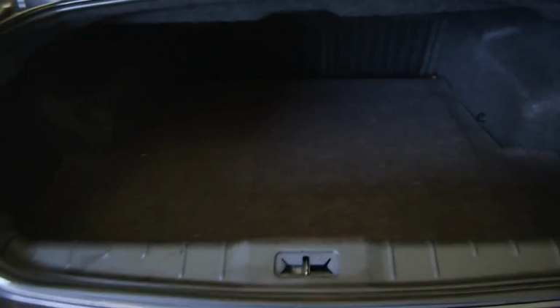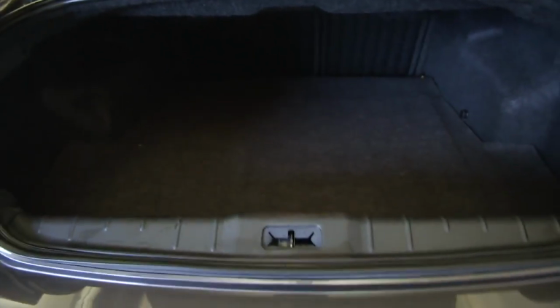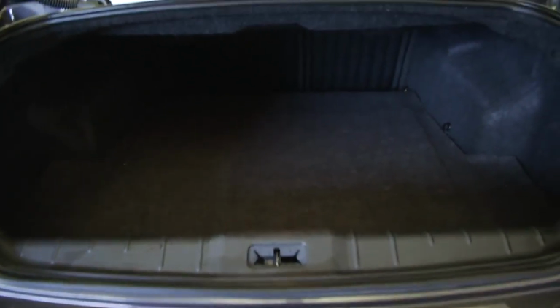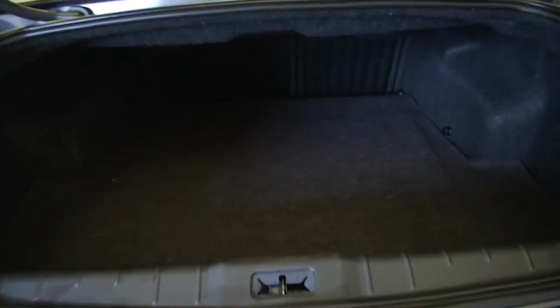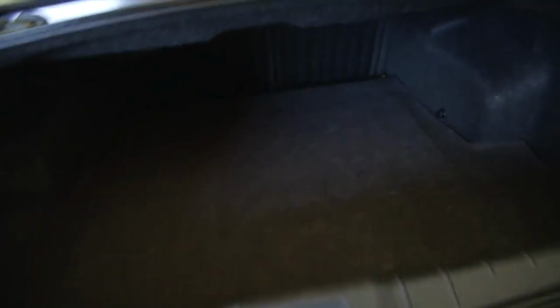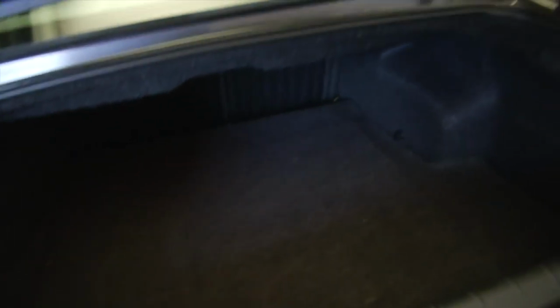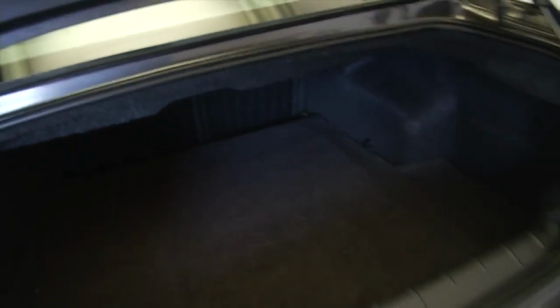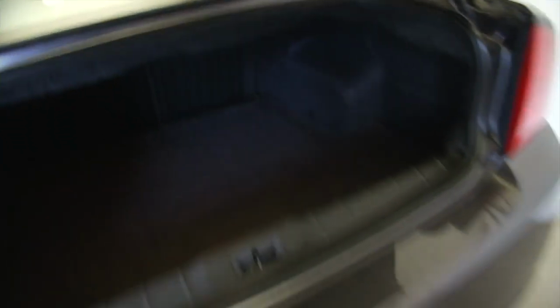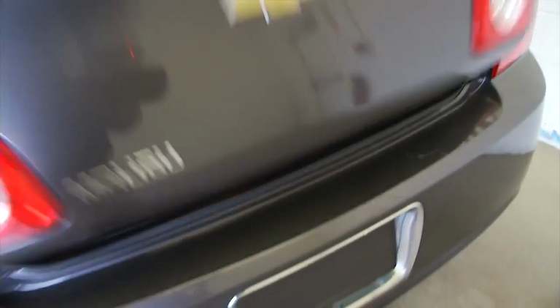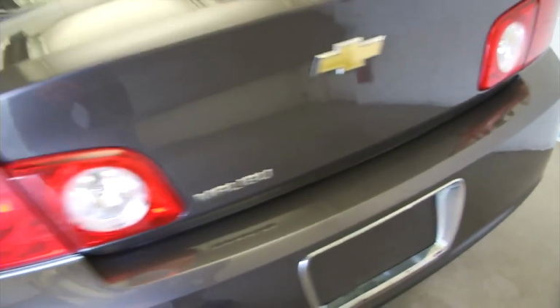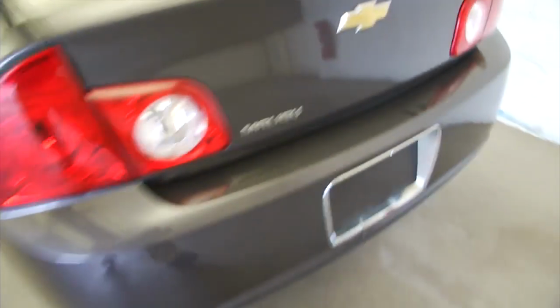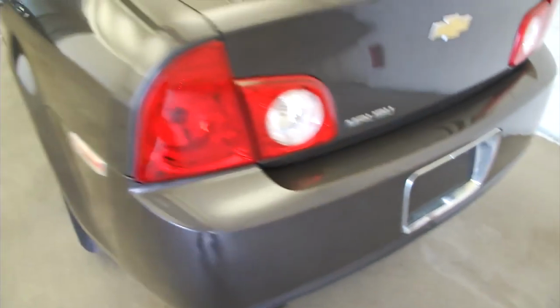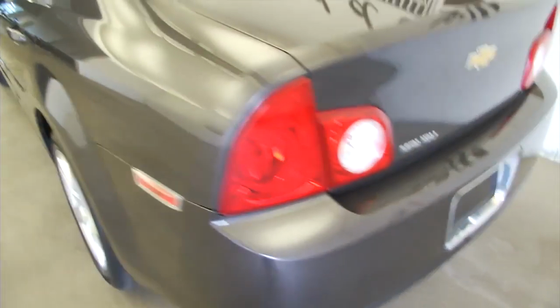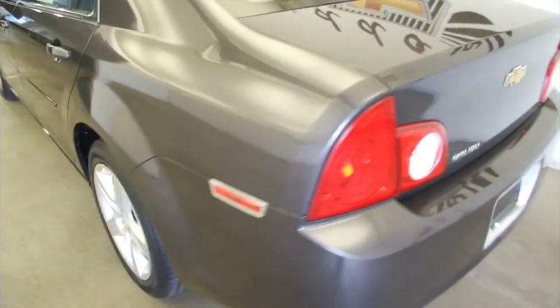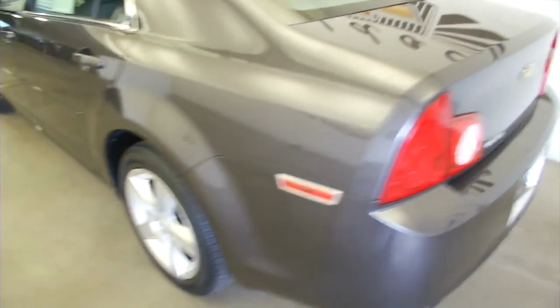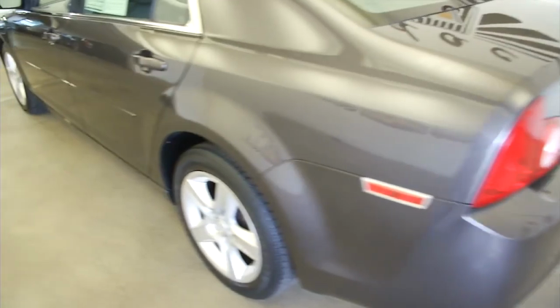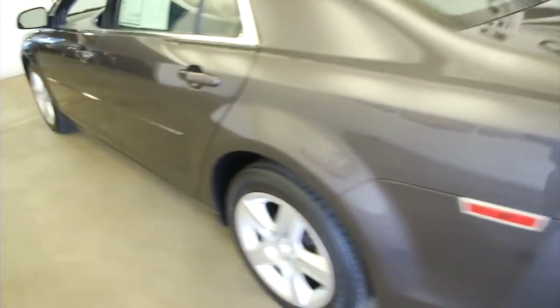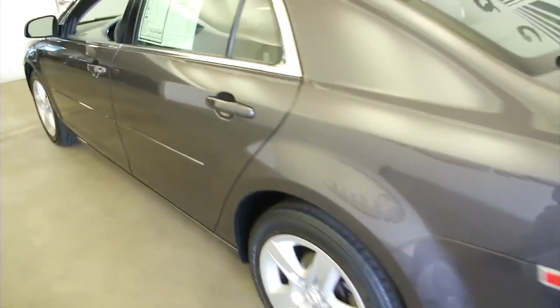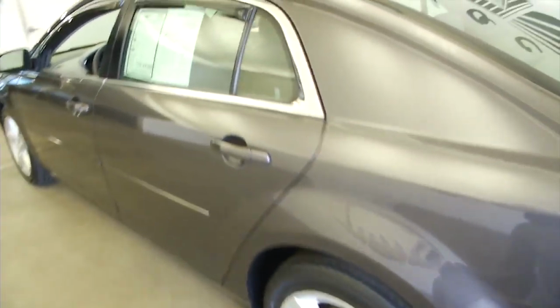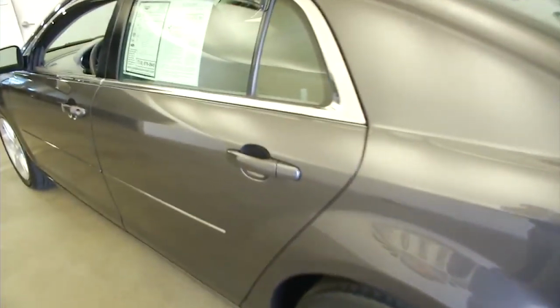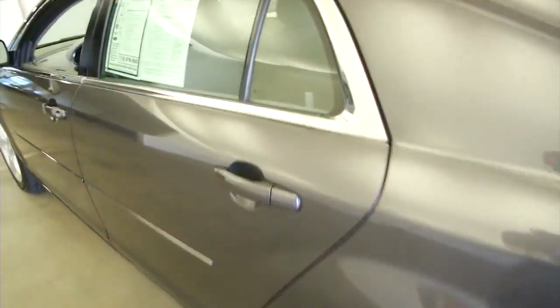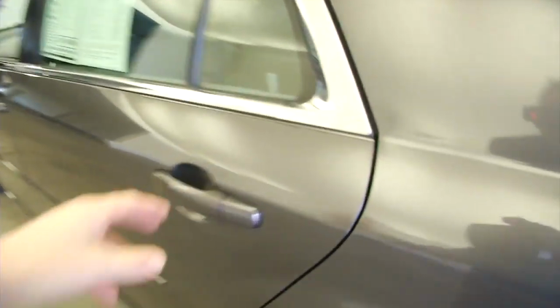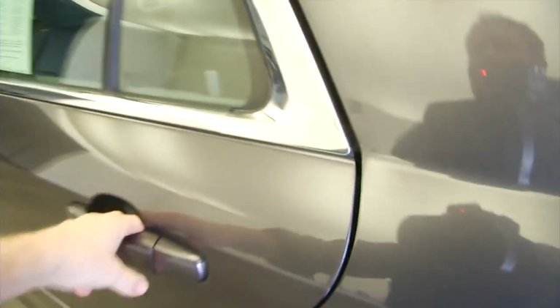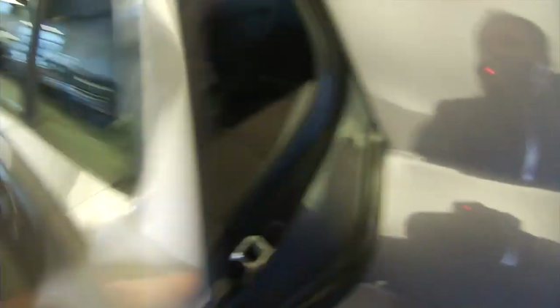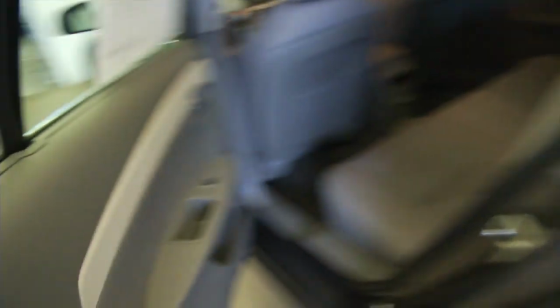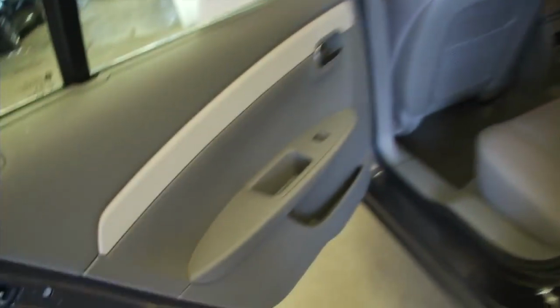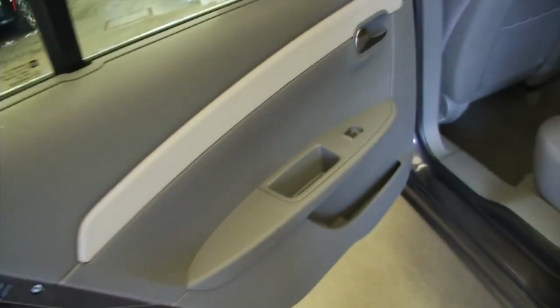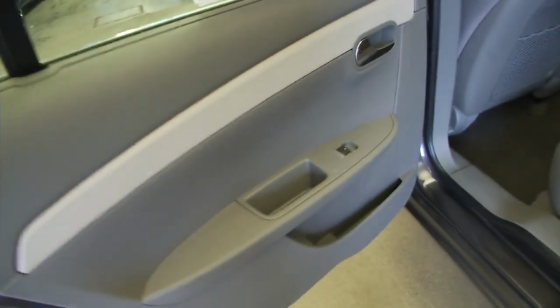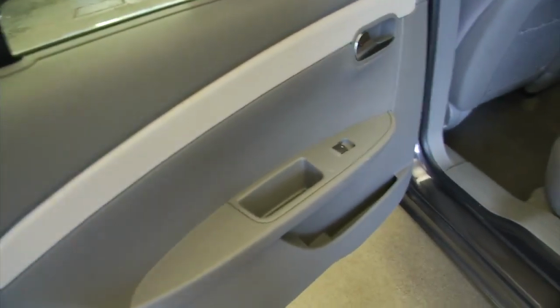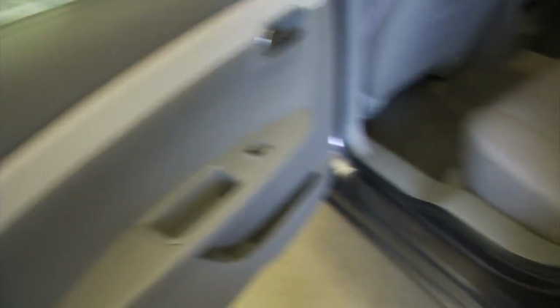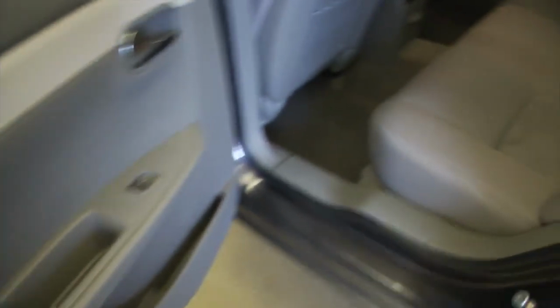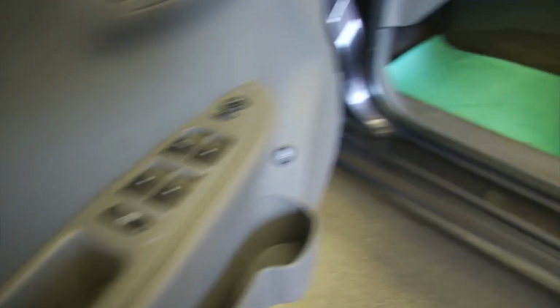Plenty of trunk space, nice and clean. Work our way into the back seat — gray cloth interior.